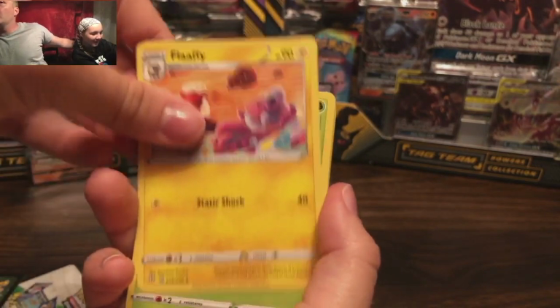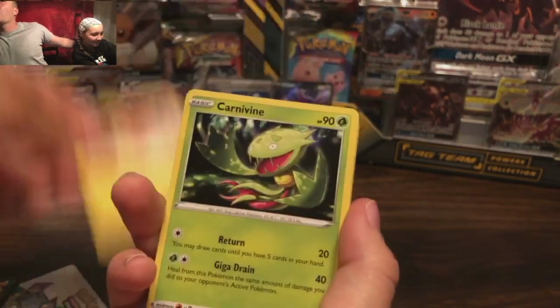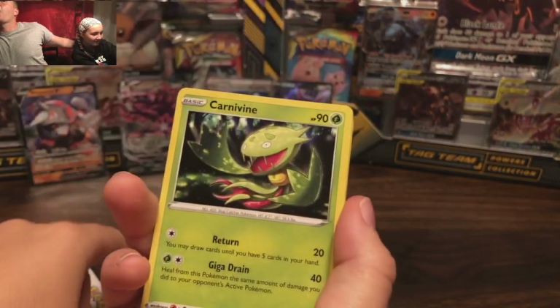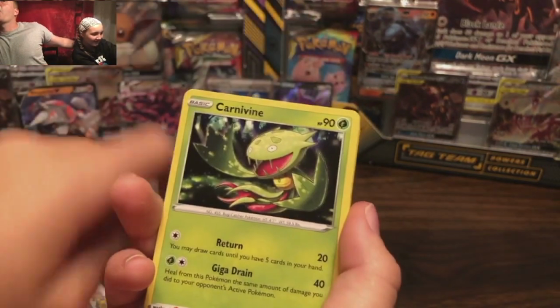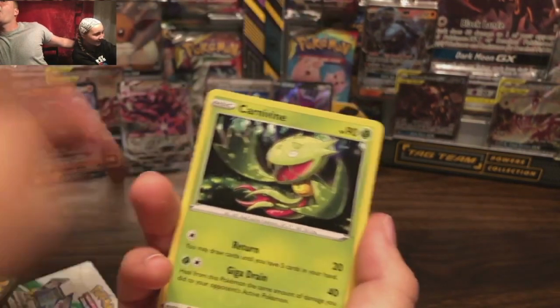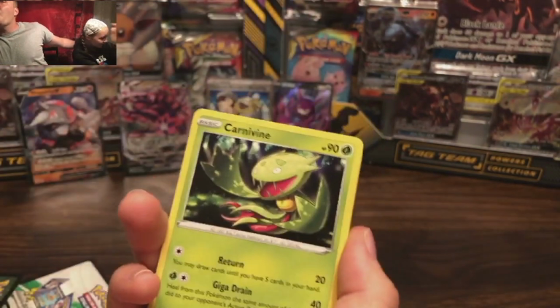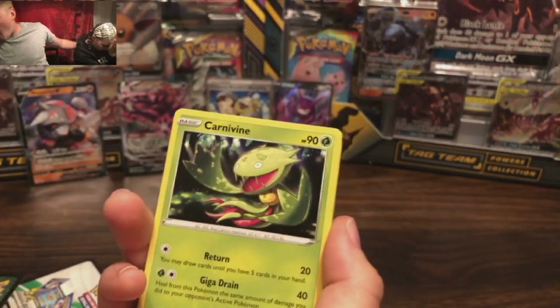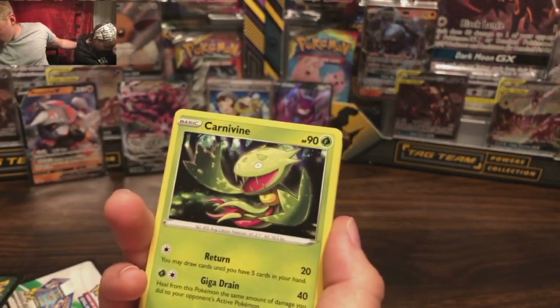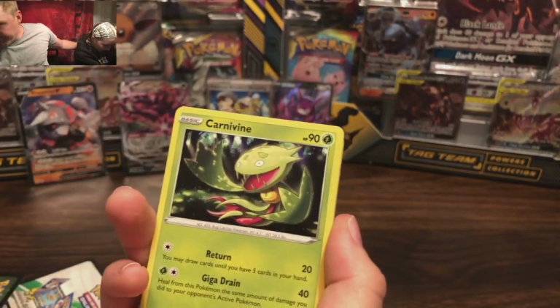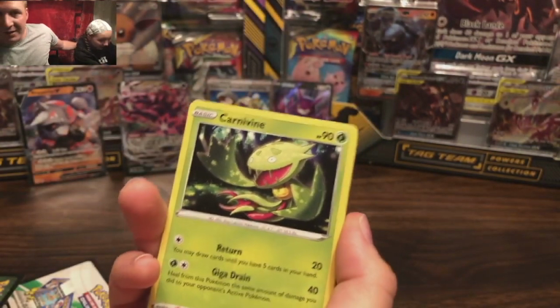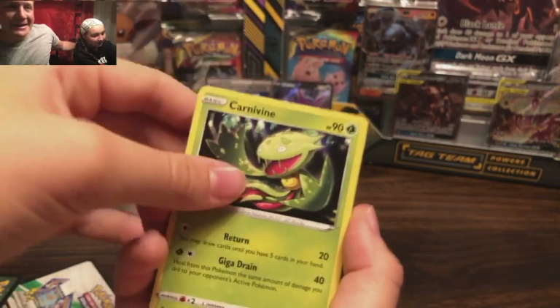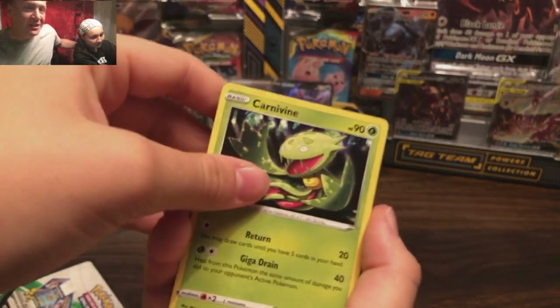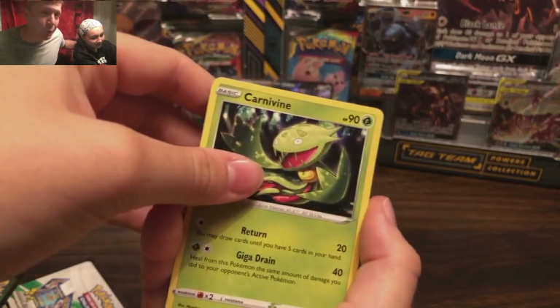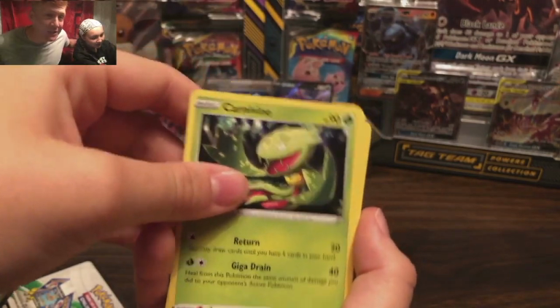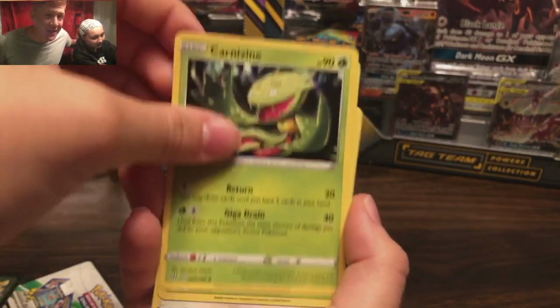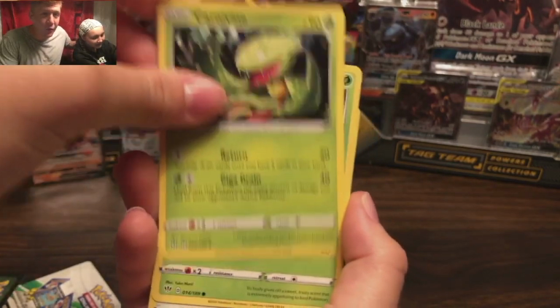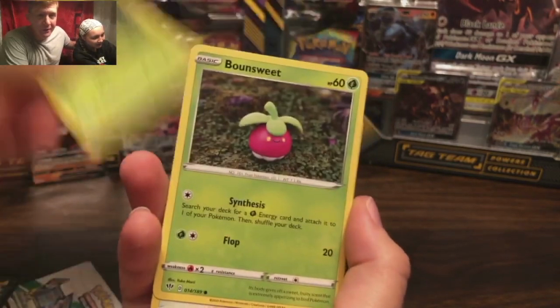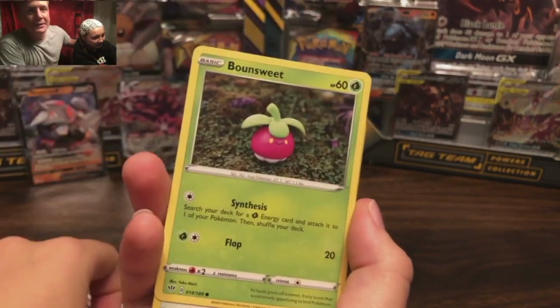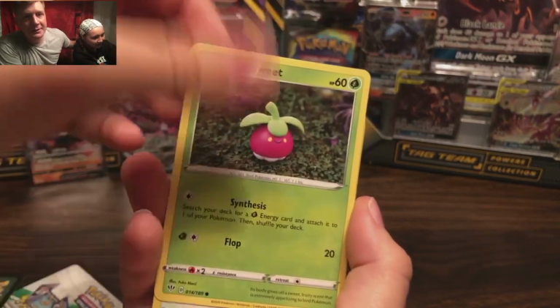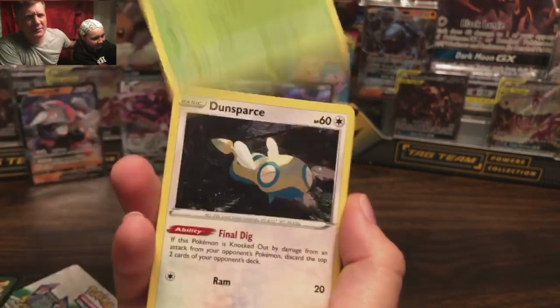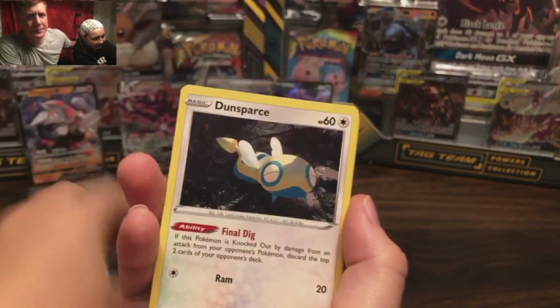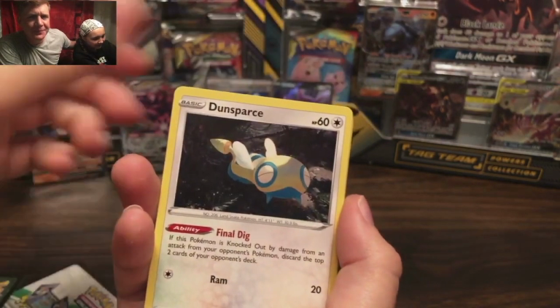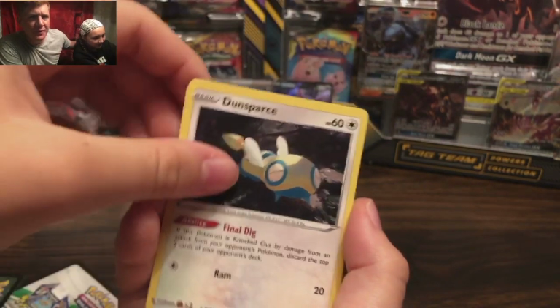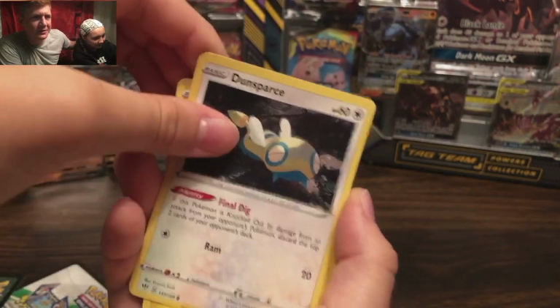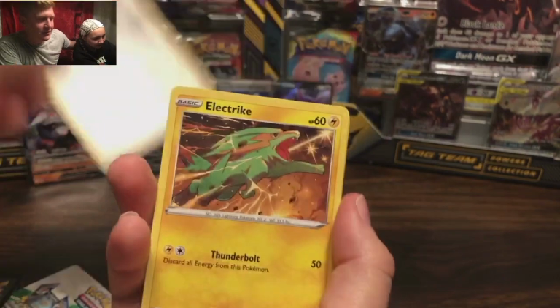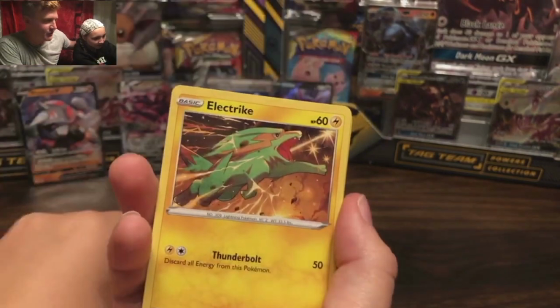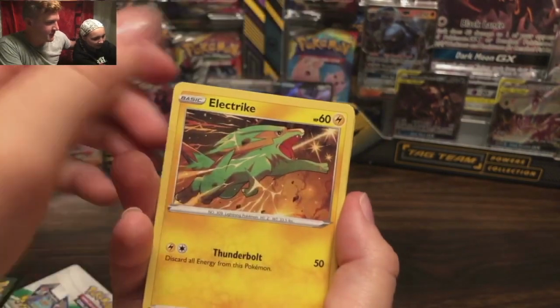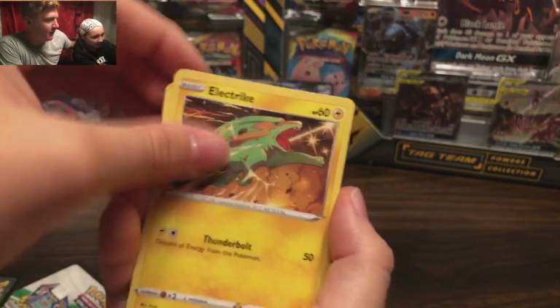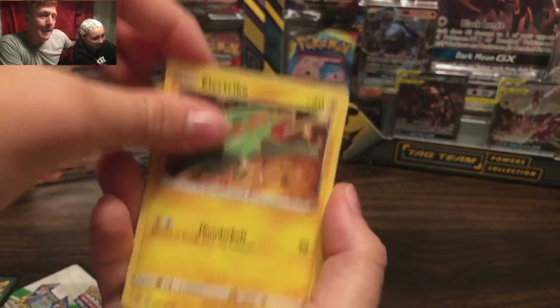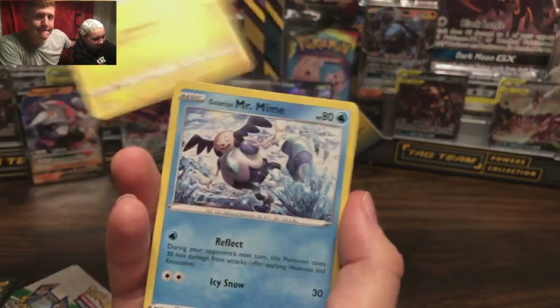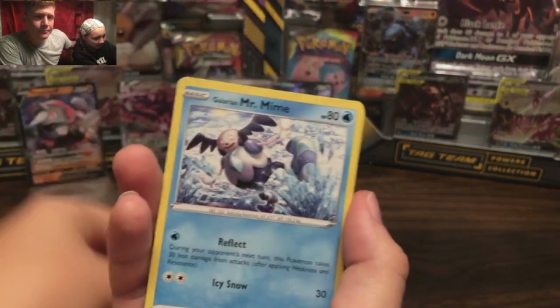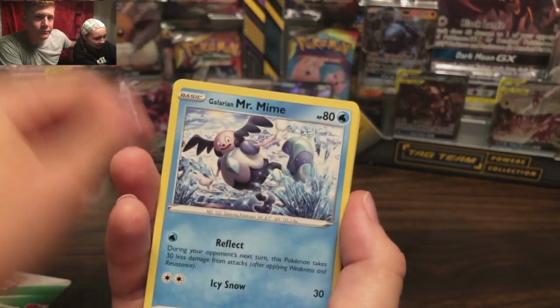Flamigo, Flaaffy. Carnivine, Bellossom, Drampa spice, Durance. Electric. Check.